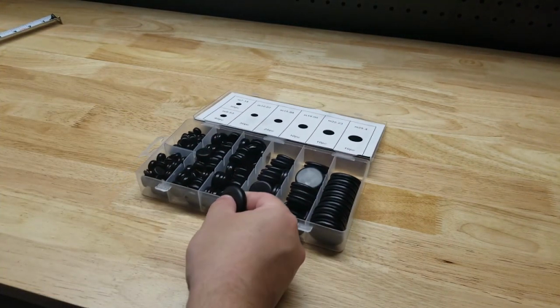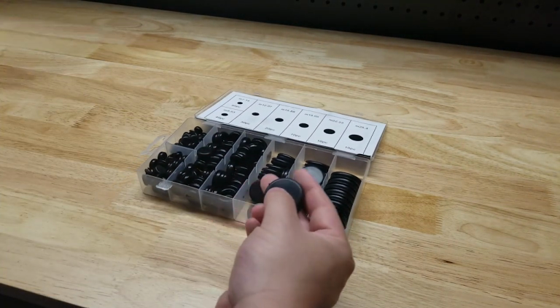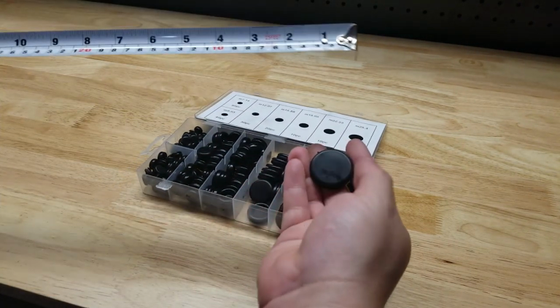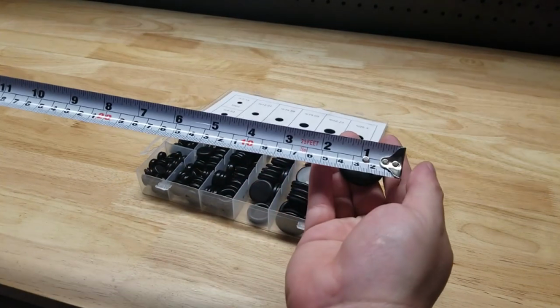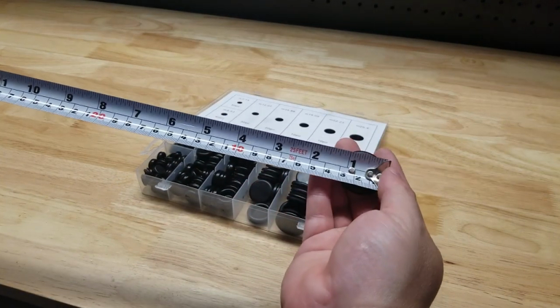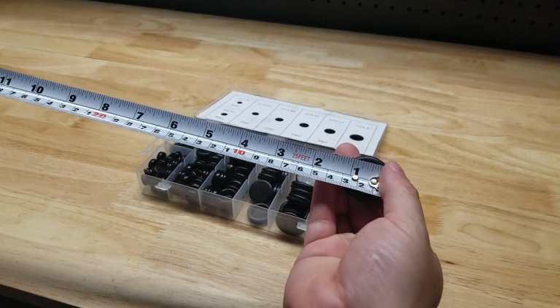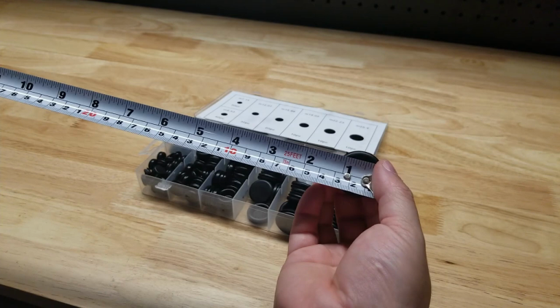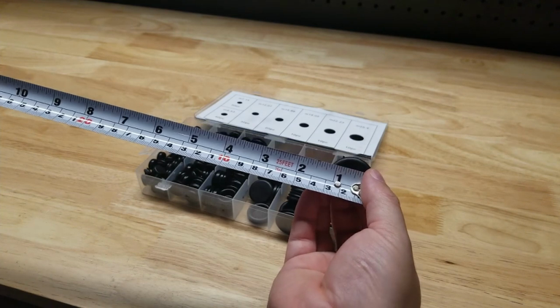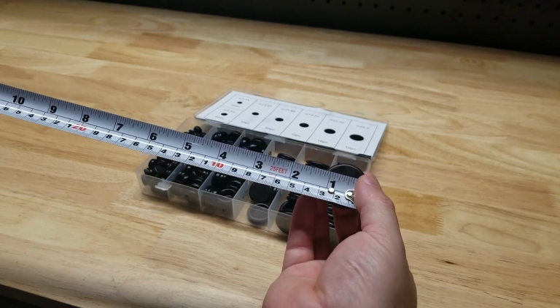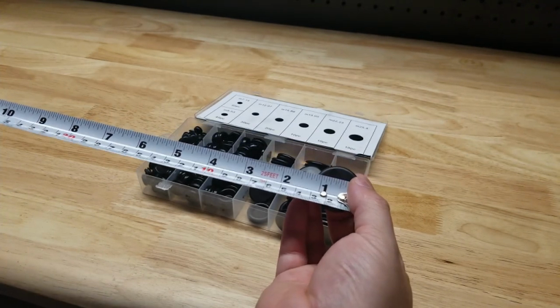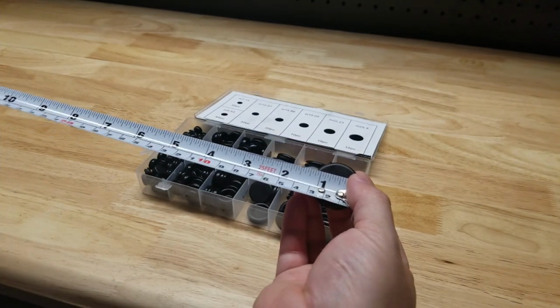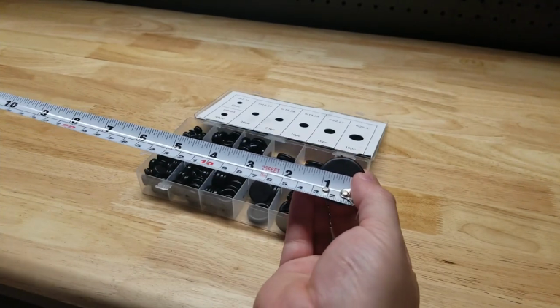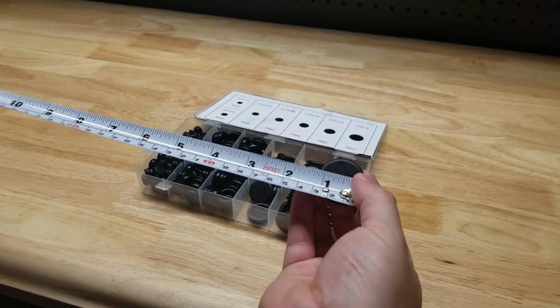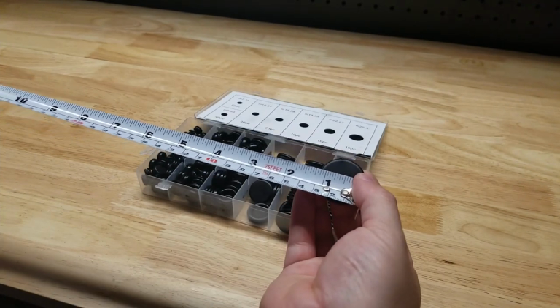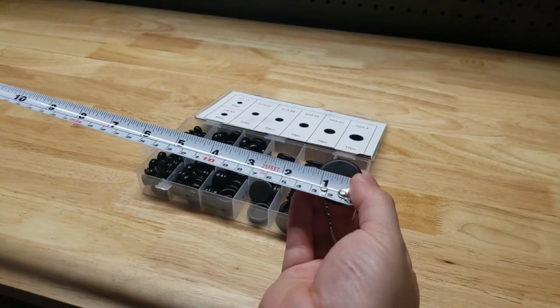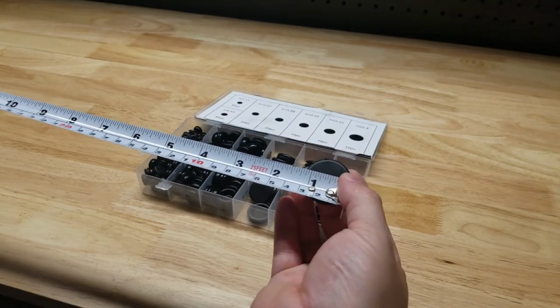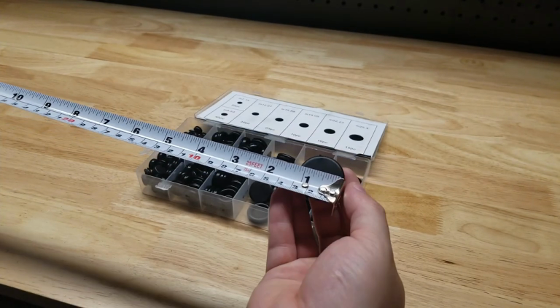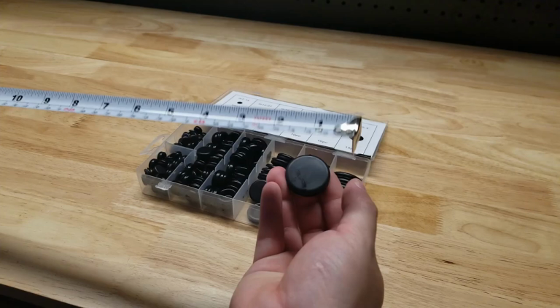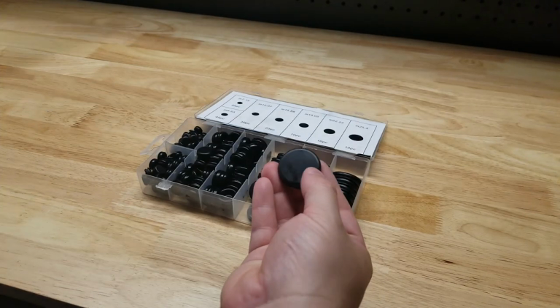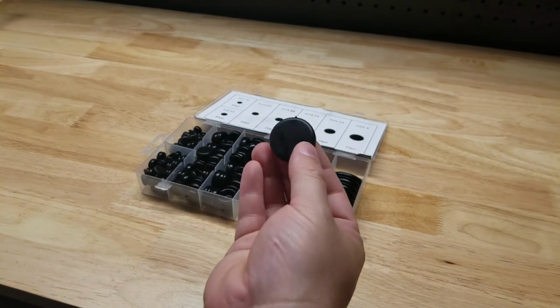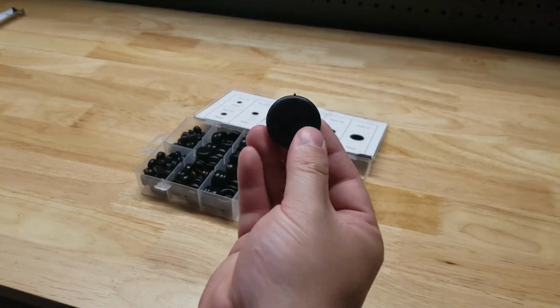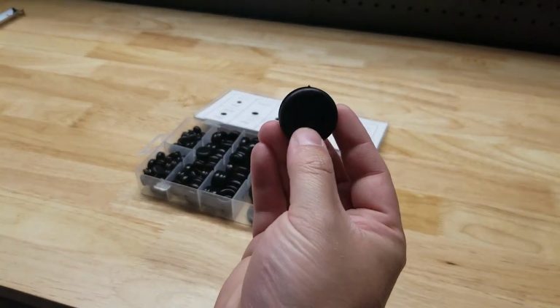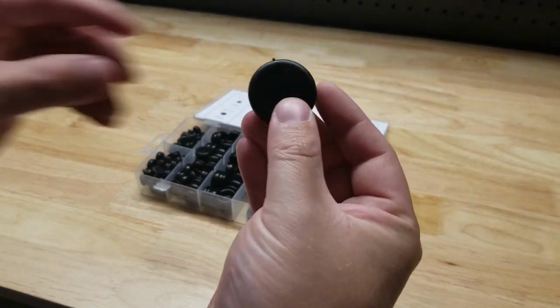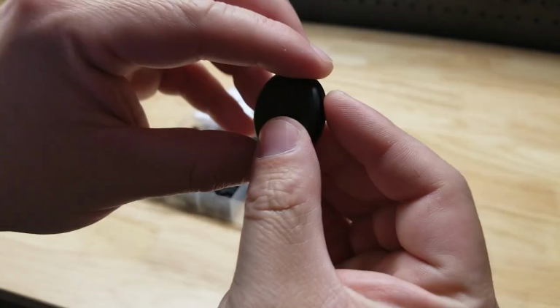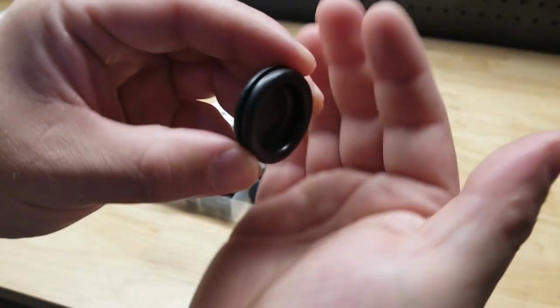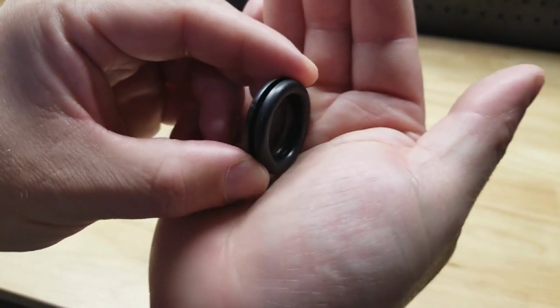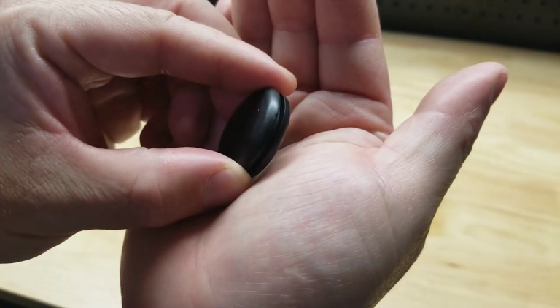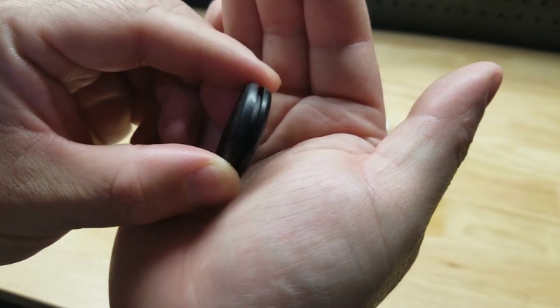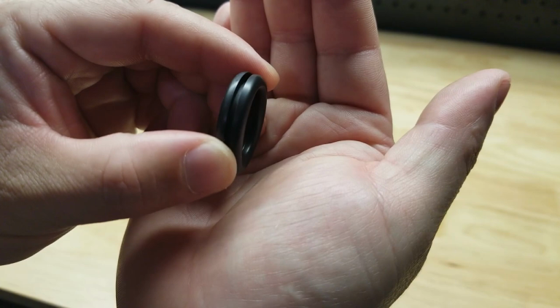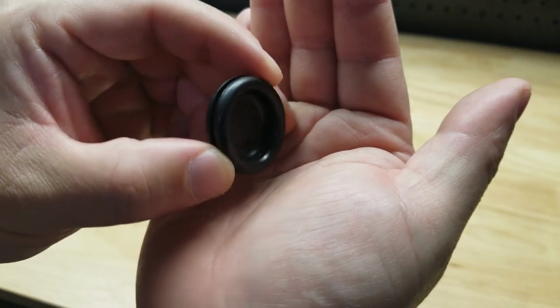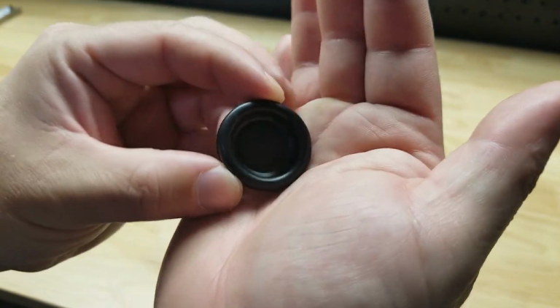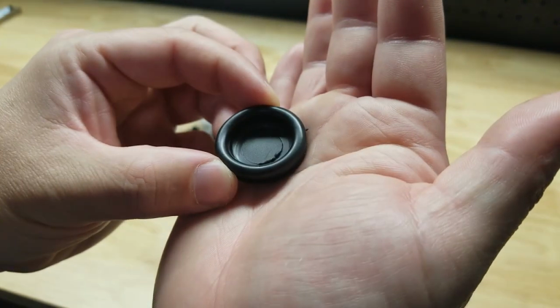I've got a tape measure here and the largest plug in the set is about an inch and three sixteenths or so, so I would imagine that plugs a one inch hole. You can see it's got the little cutout along the side to fit into the hole there.